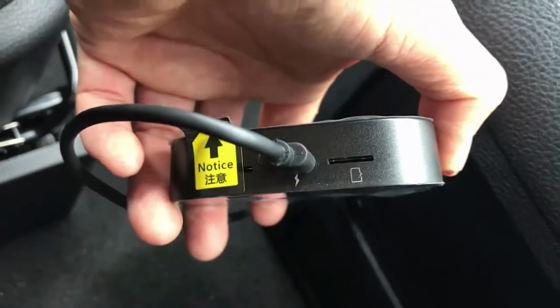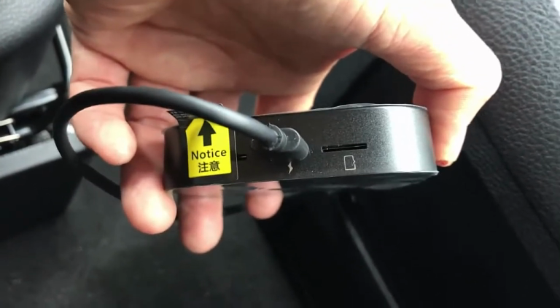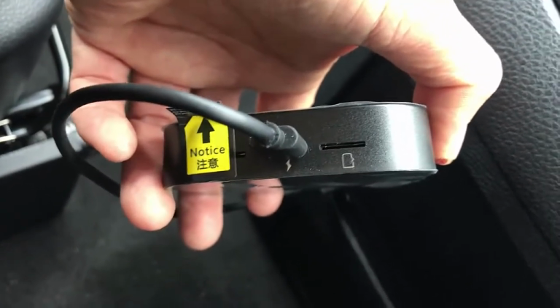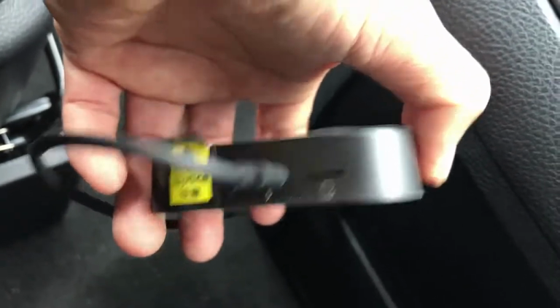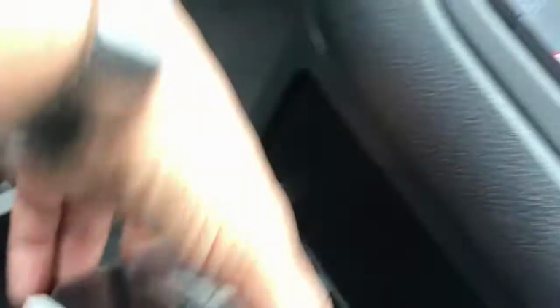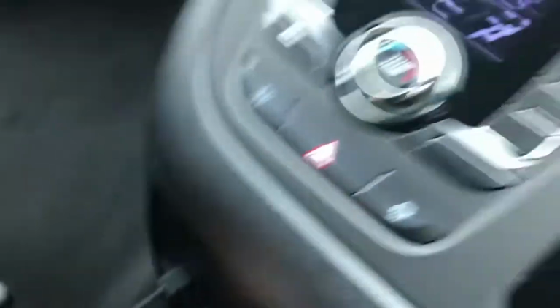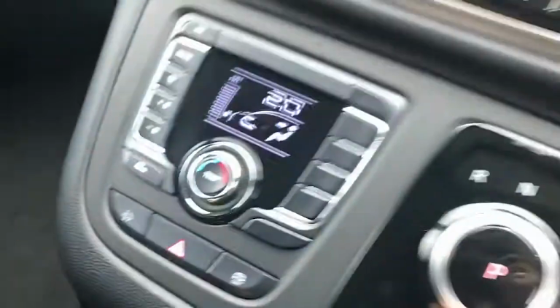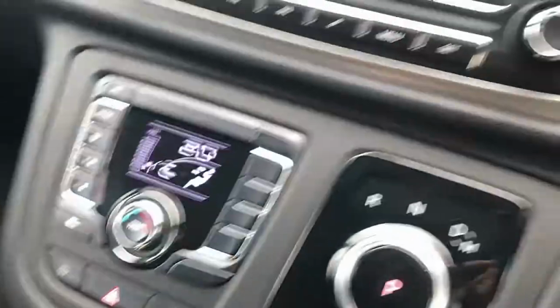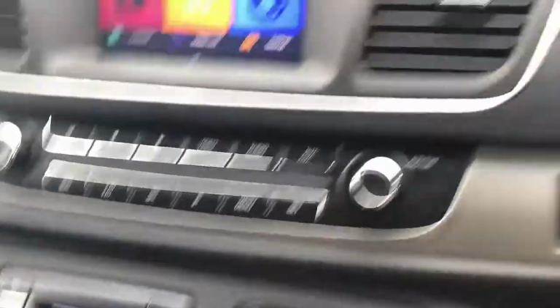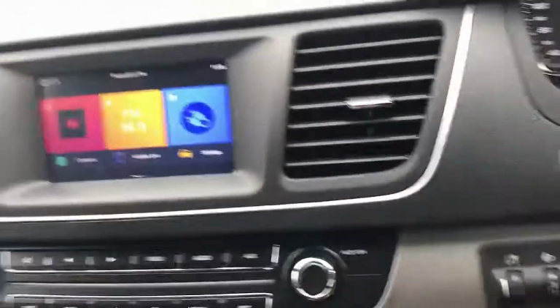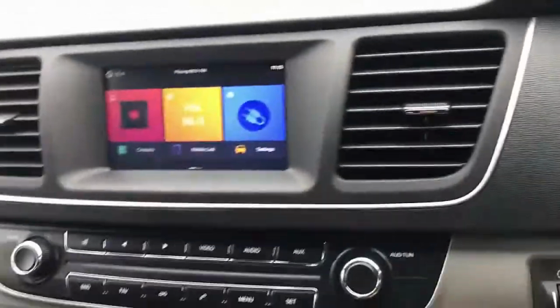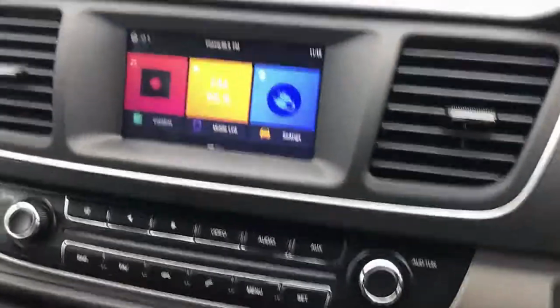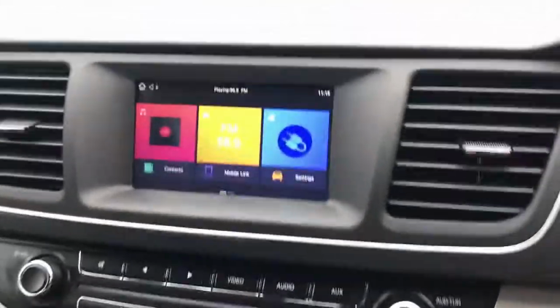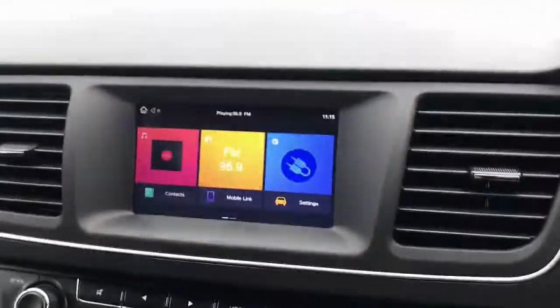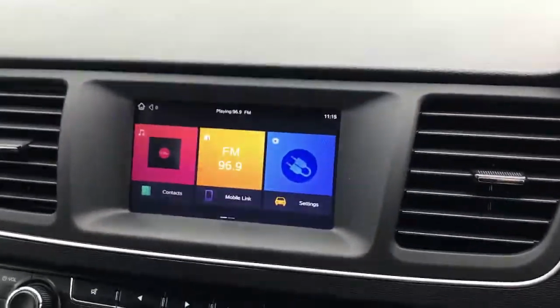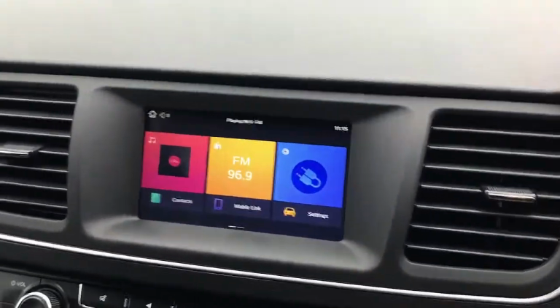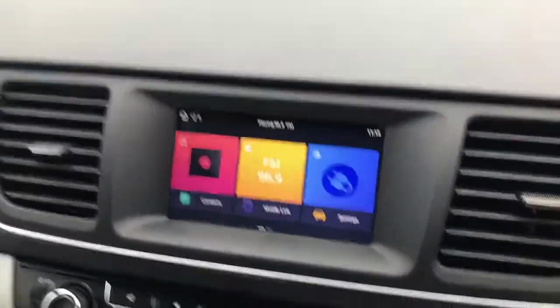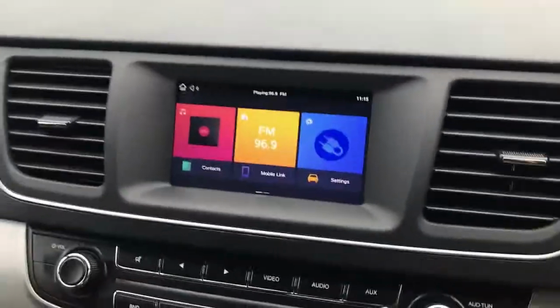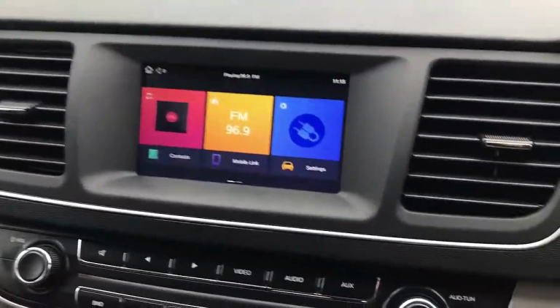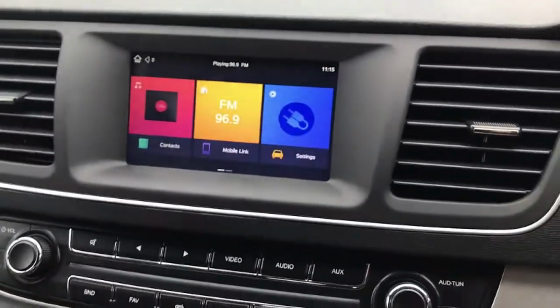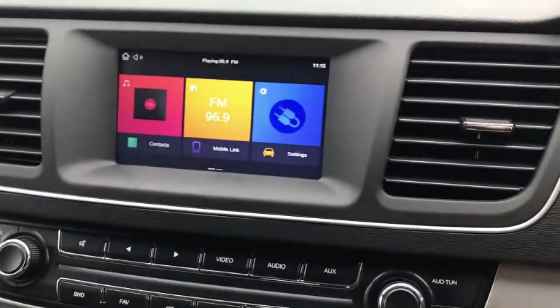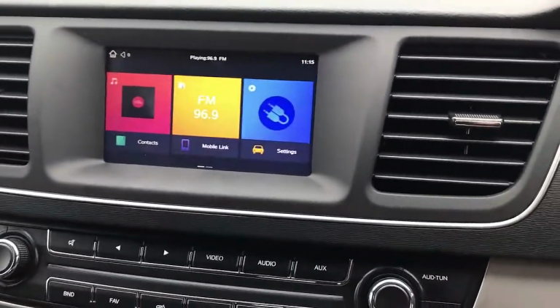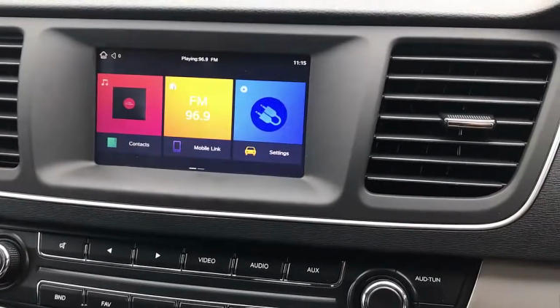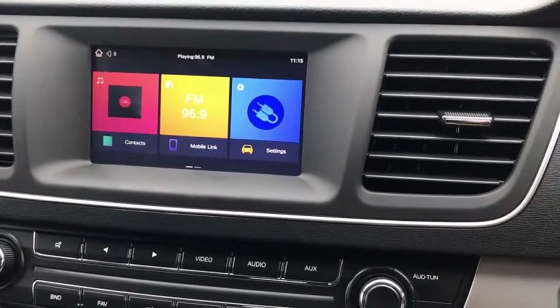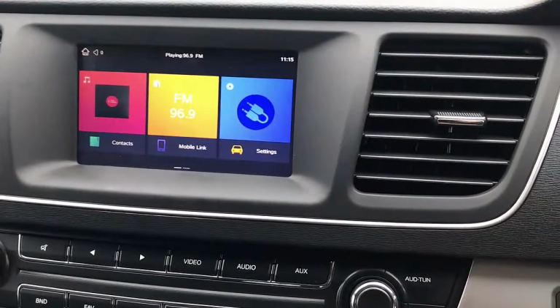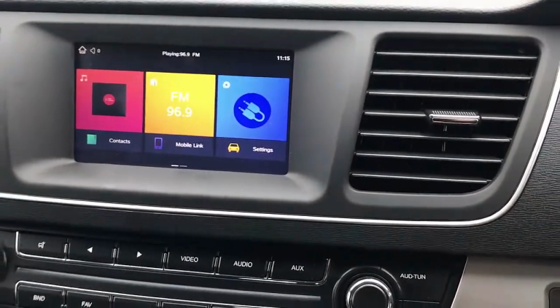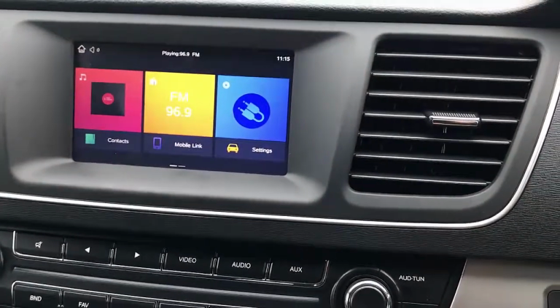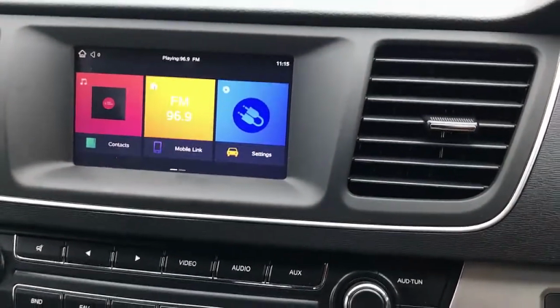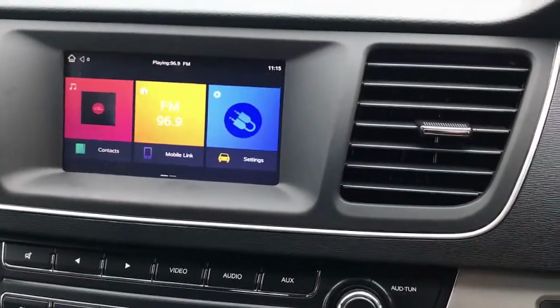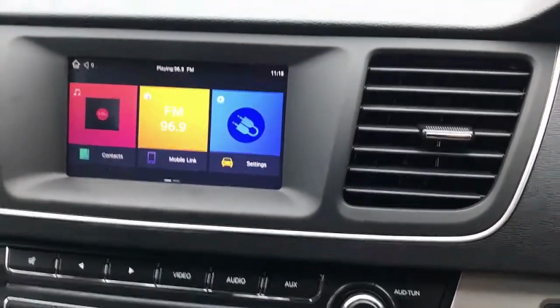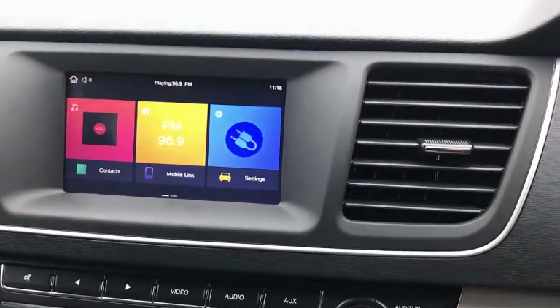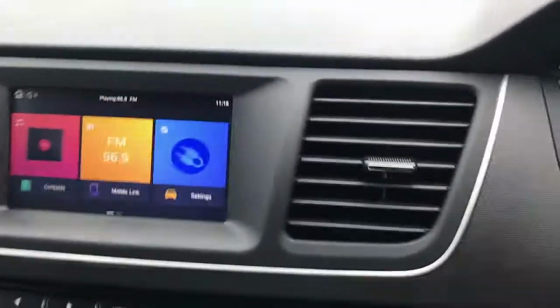And so many apps — especially if you have a fleet car, you can install apps like GPS navigation, TPMS, or OBD2, anything you want.